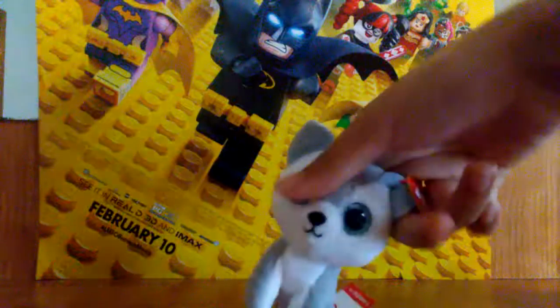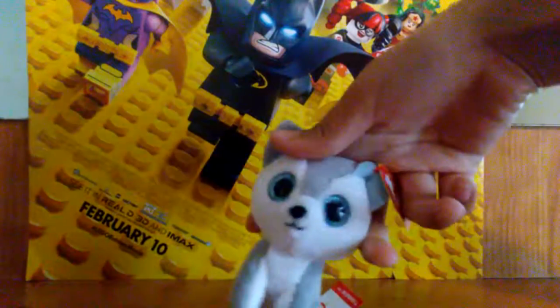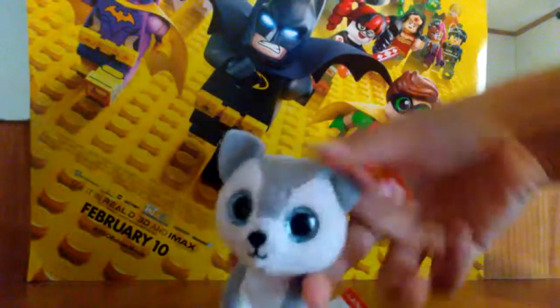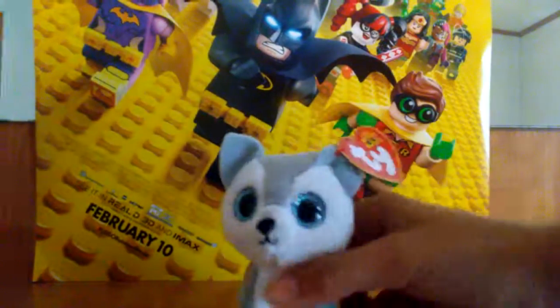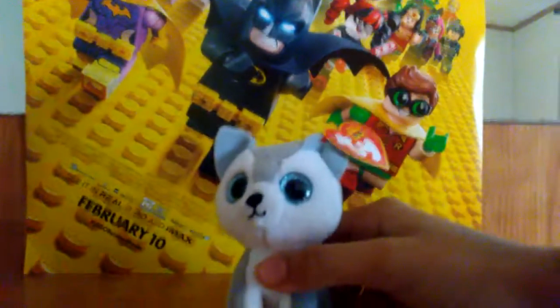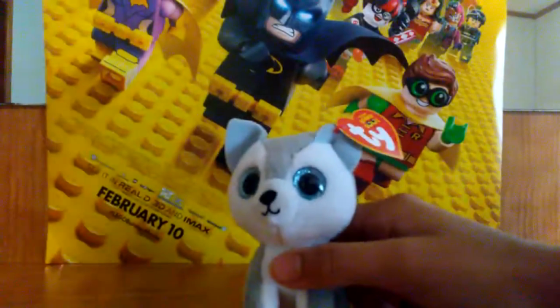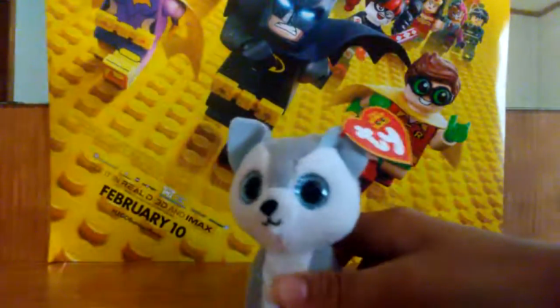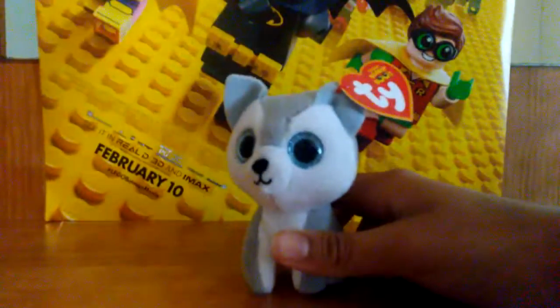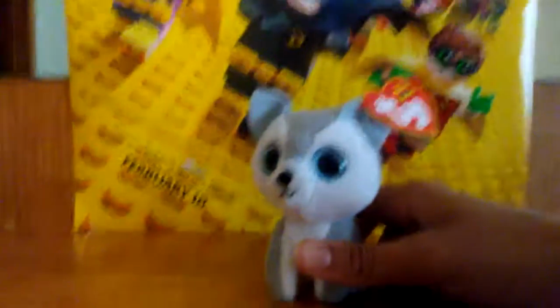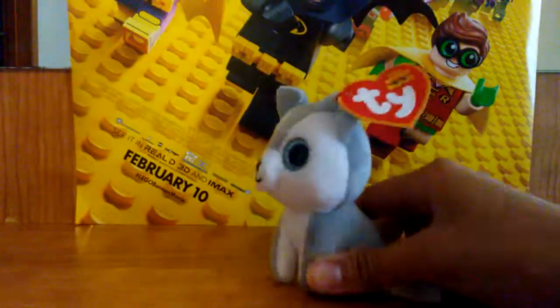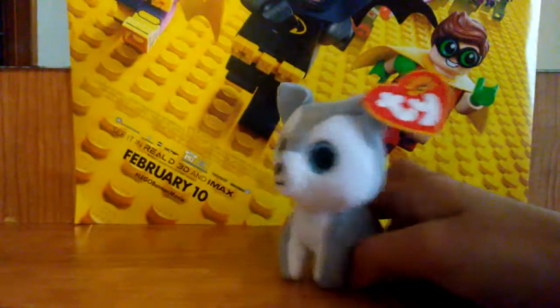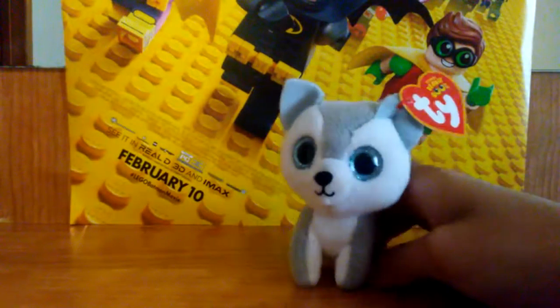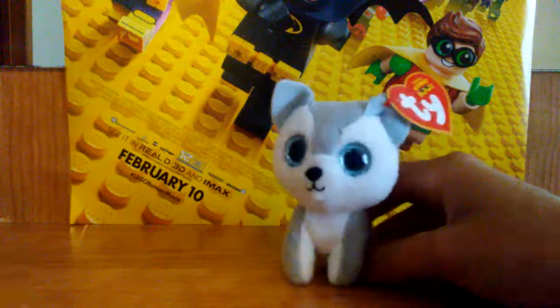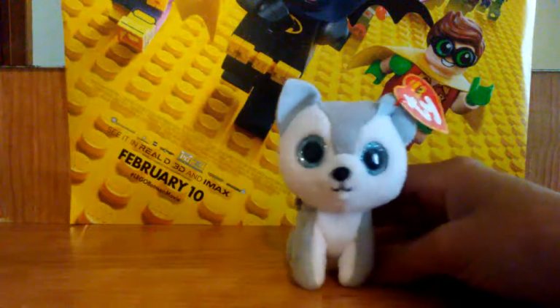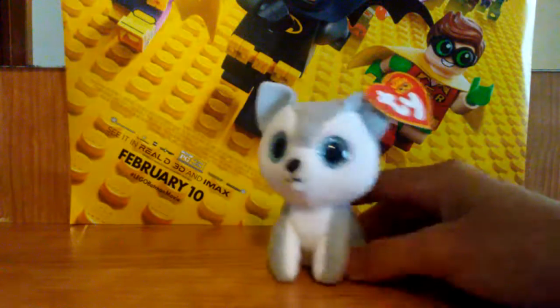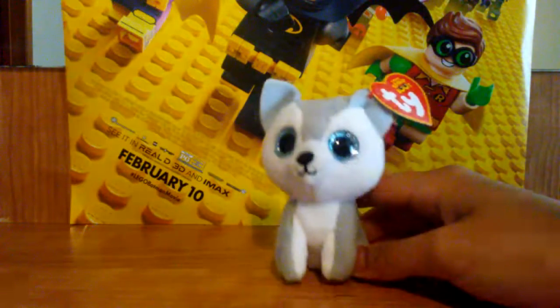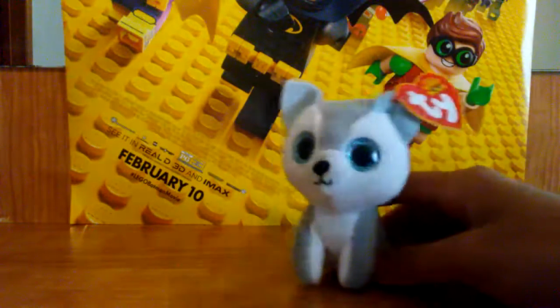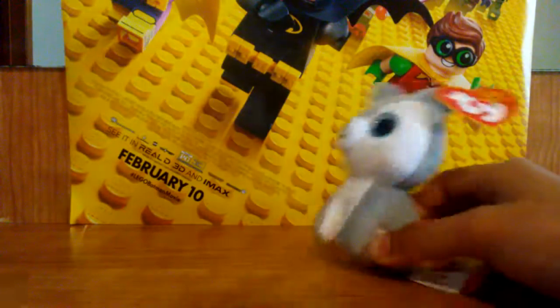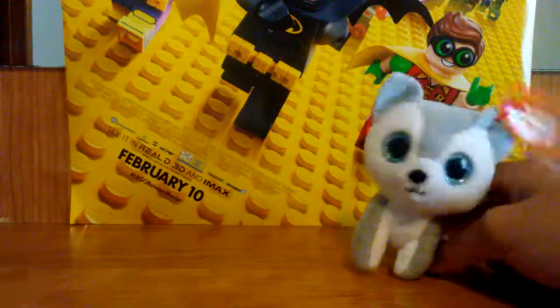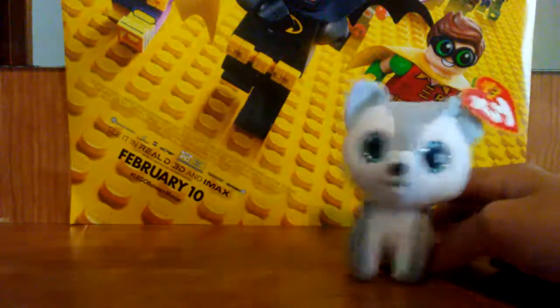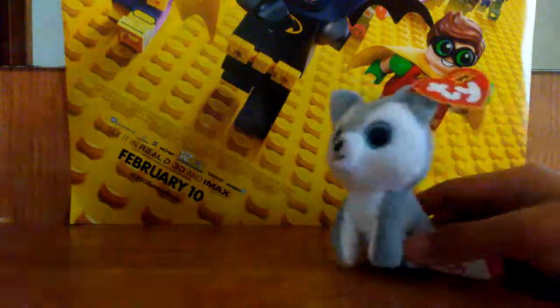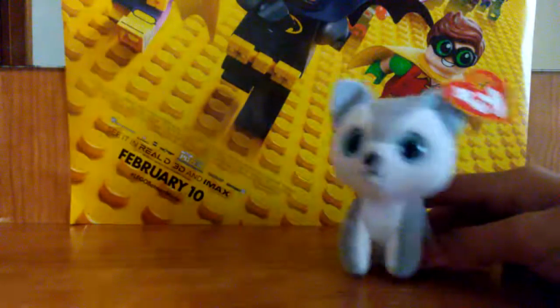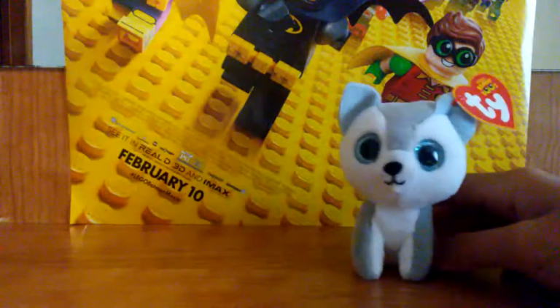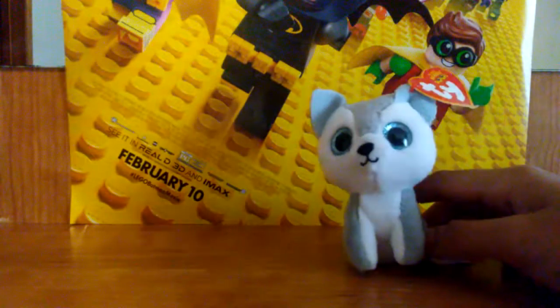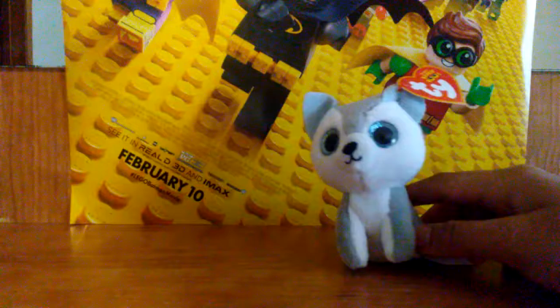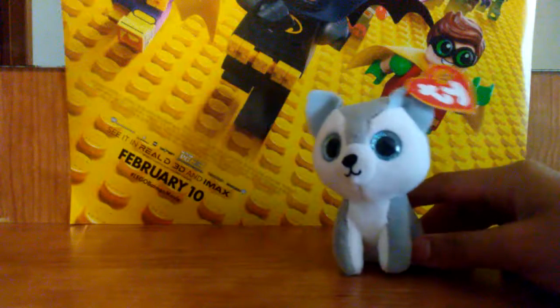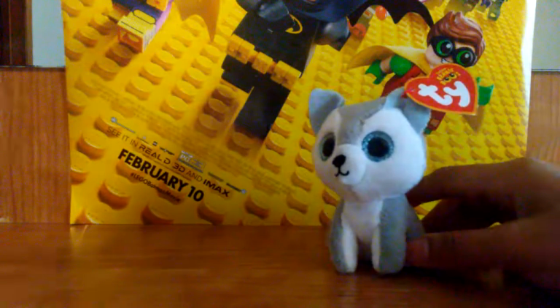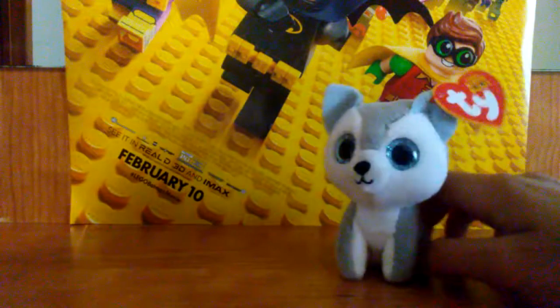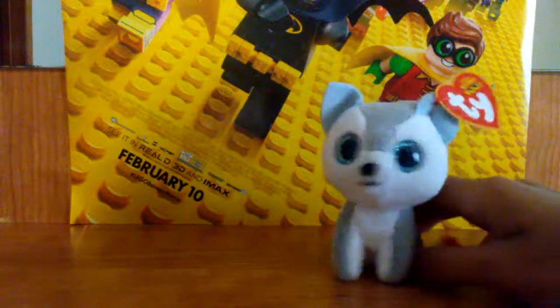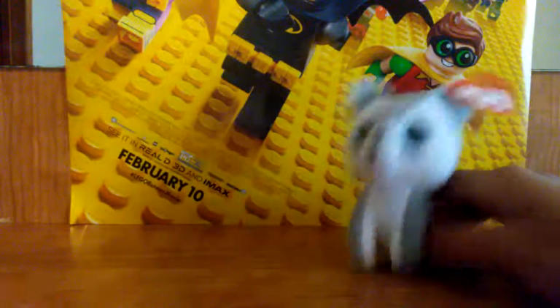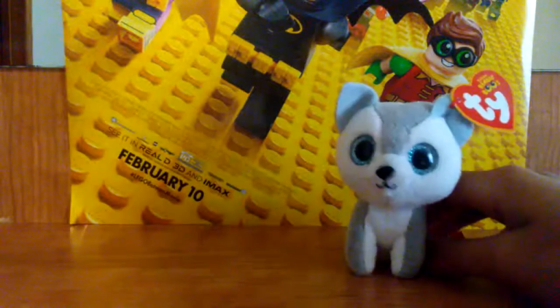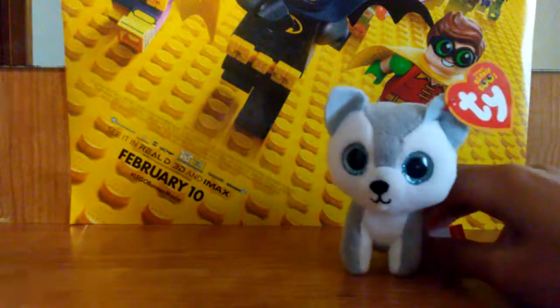Hey buddy, it's Beanbook Gaming here, and in this video — I'm pretty sure it's gonna be pretty short — I'm gonna be acting to a fidget spinner.